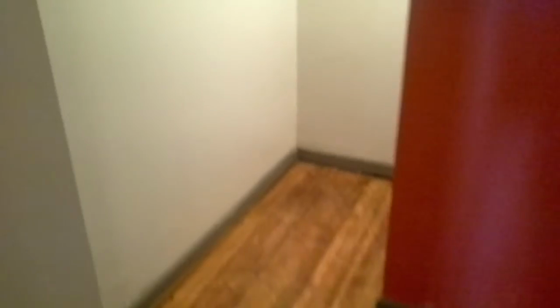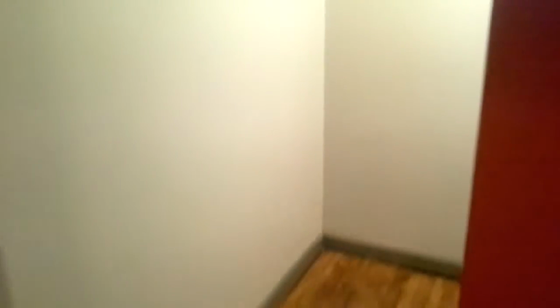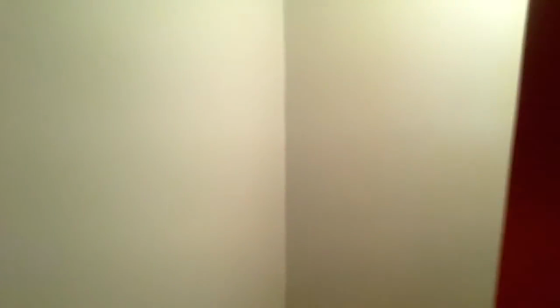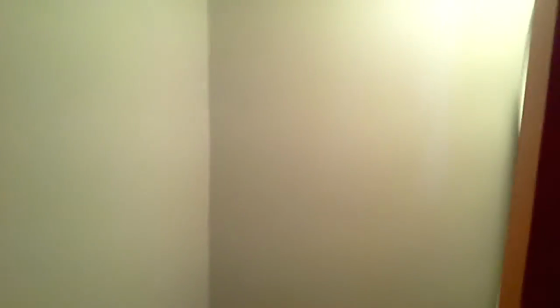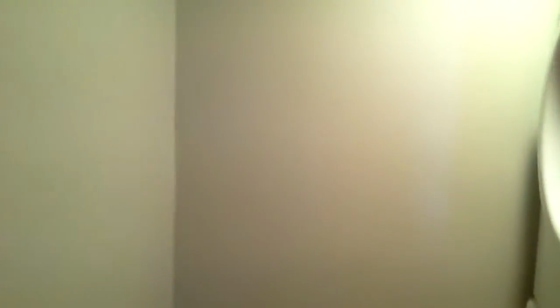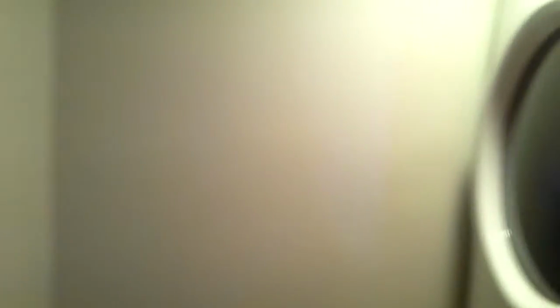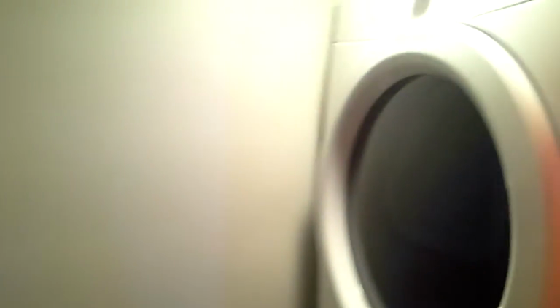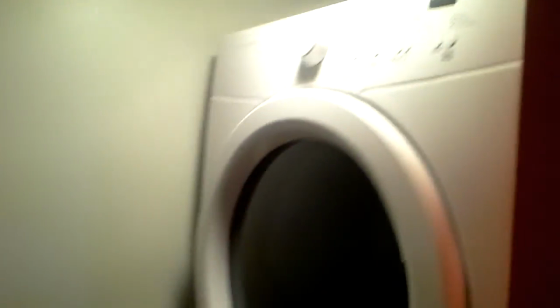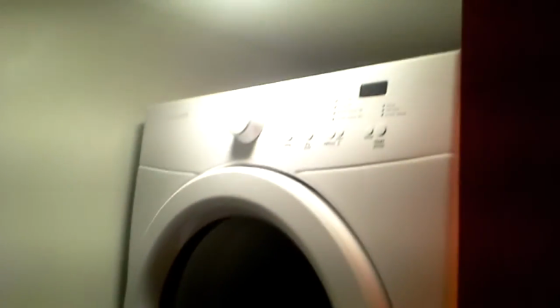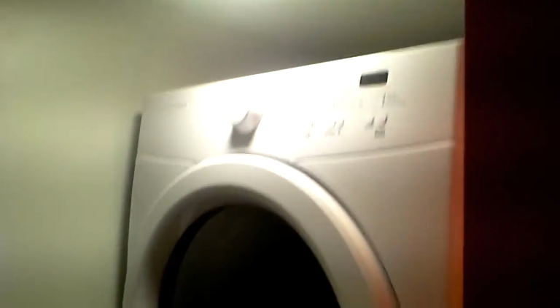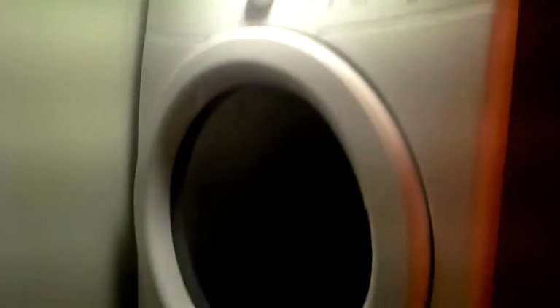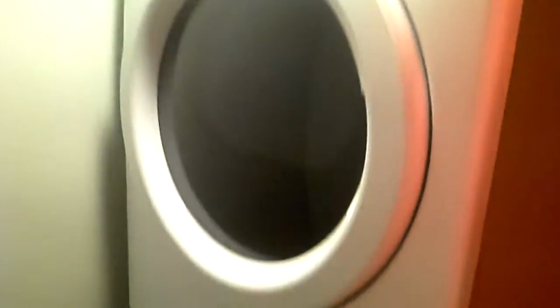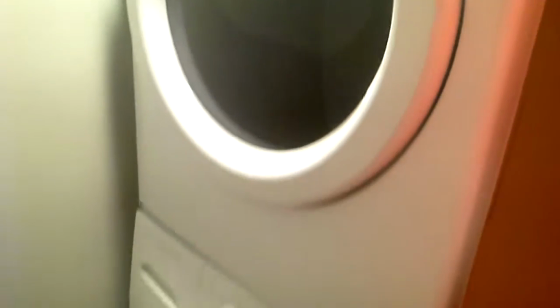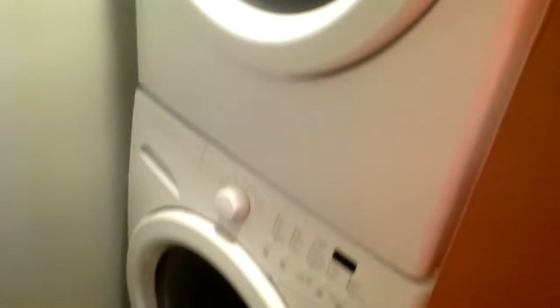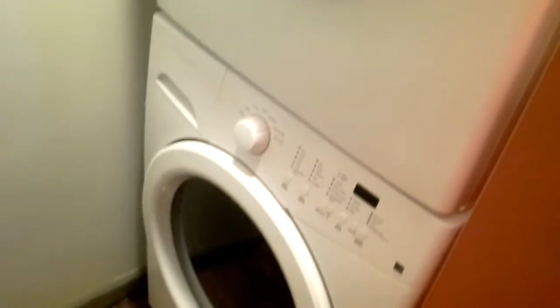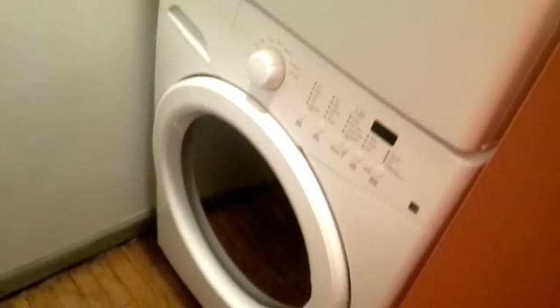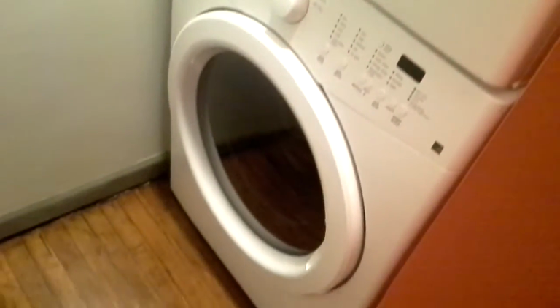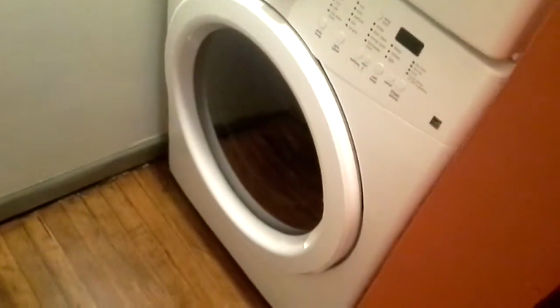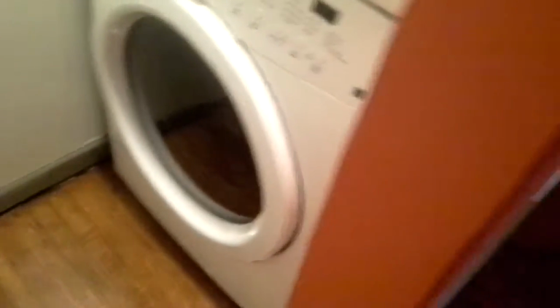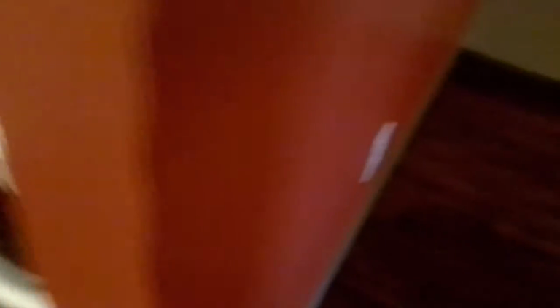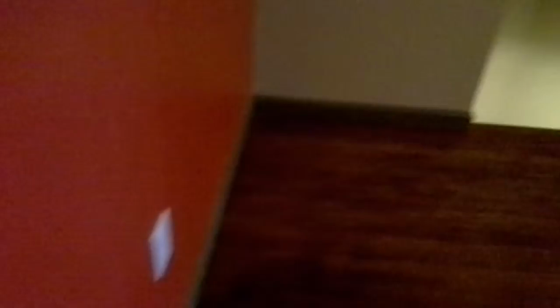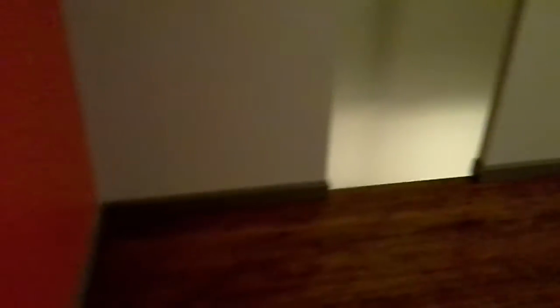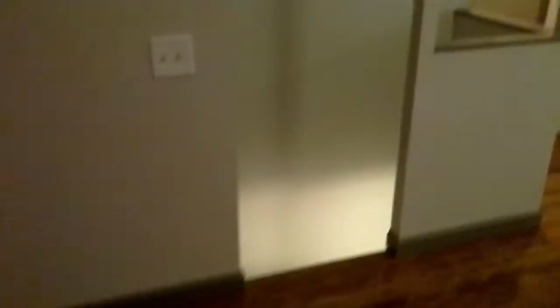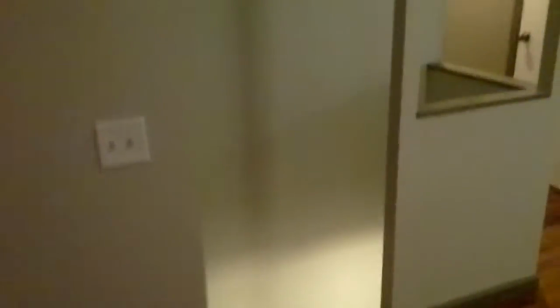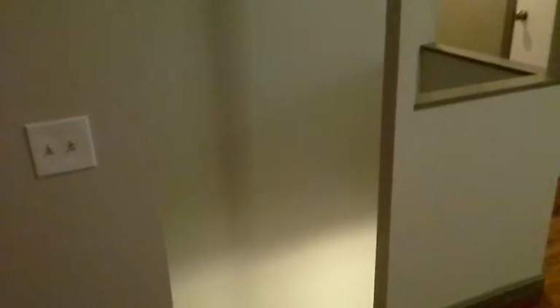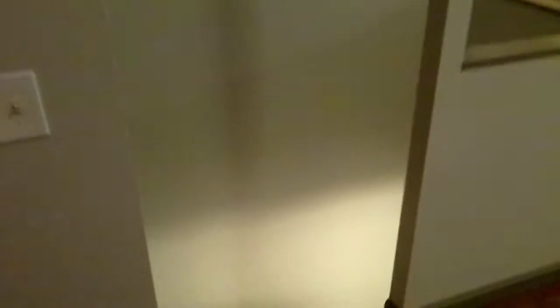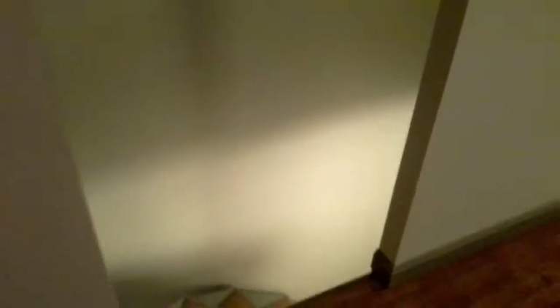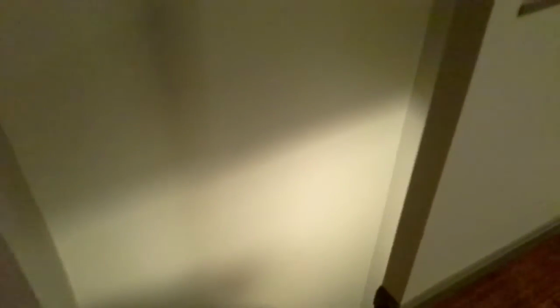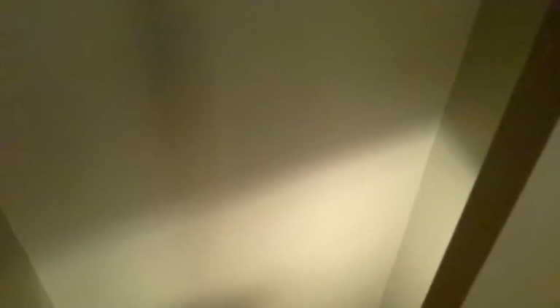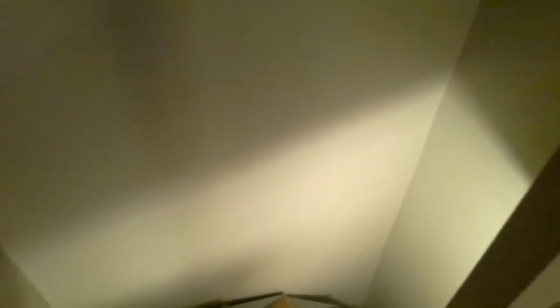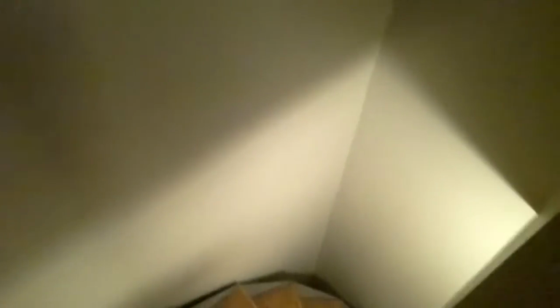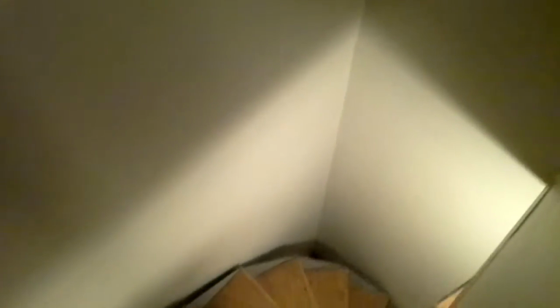Here's a look at the nicely tucked-away front-loading washer and dryer — brand new. And then we'll take a tour down to the bedroom.